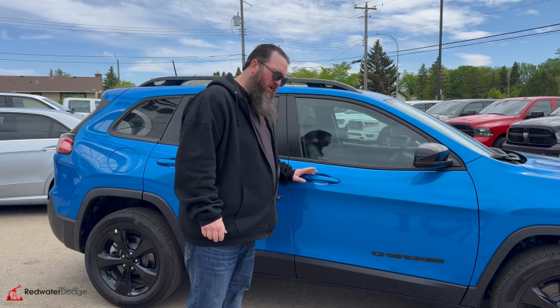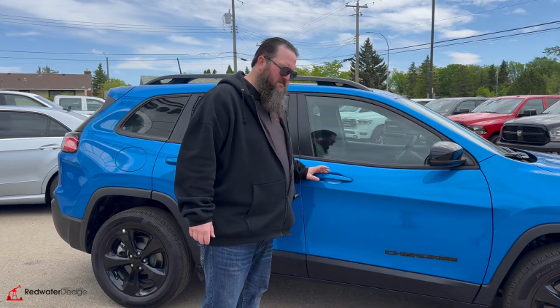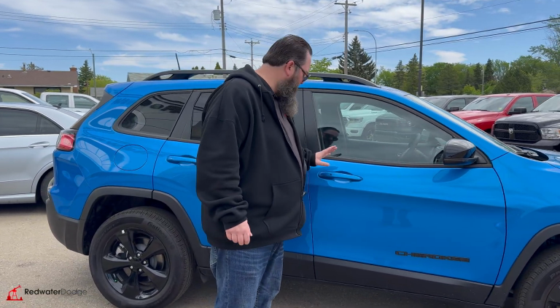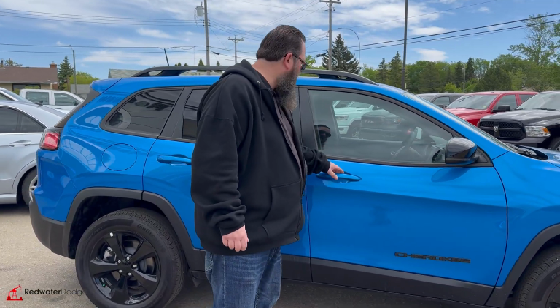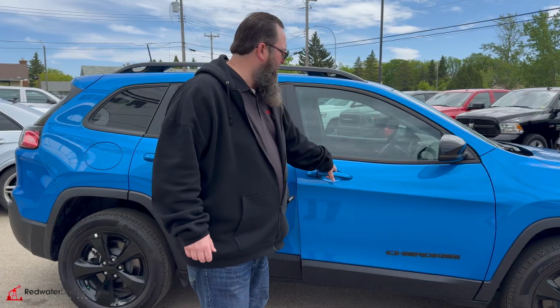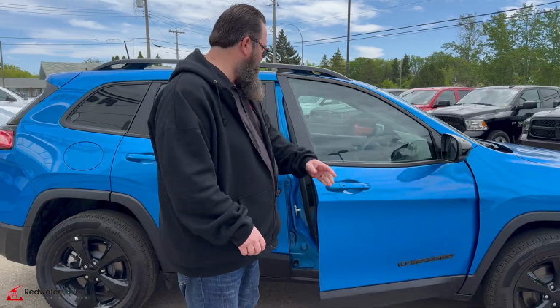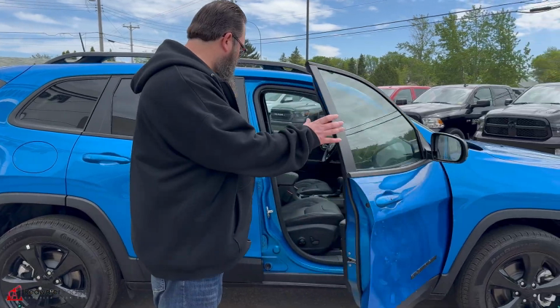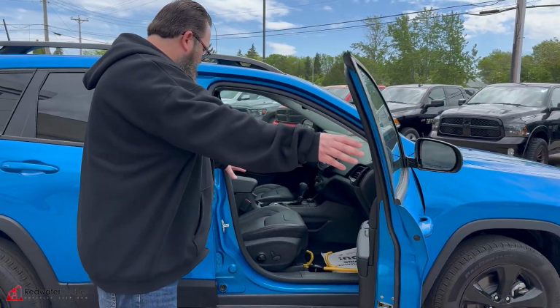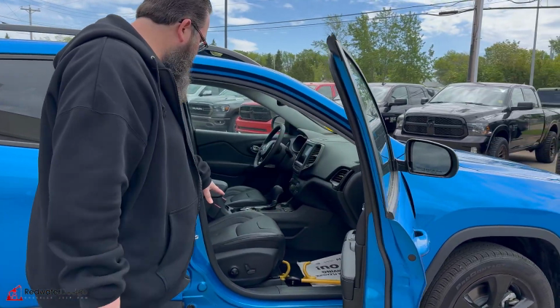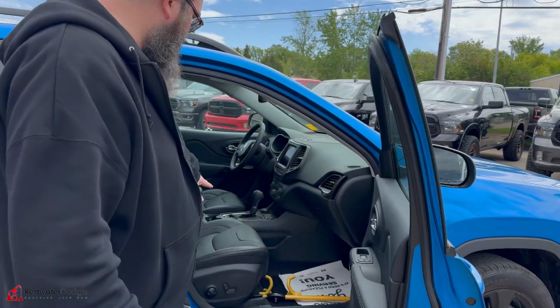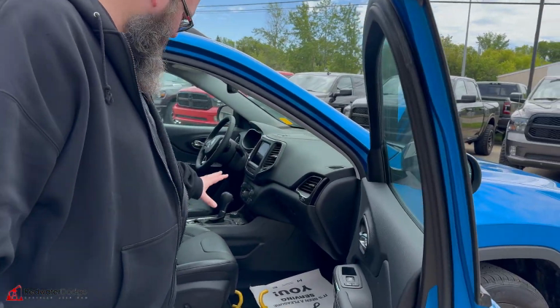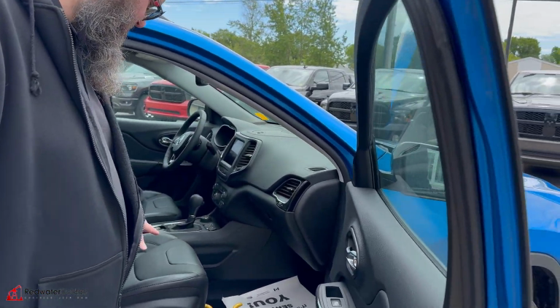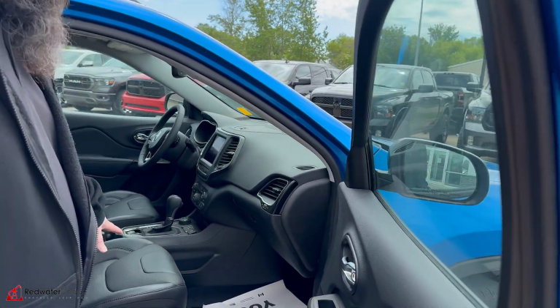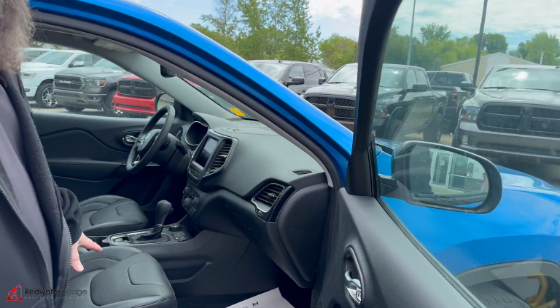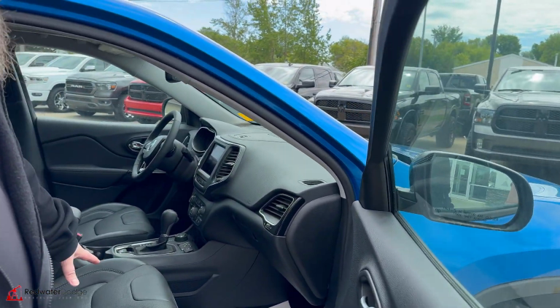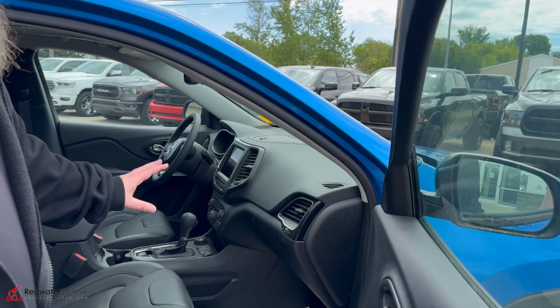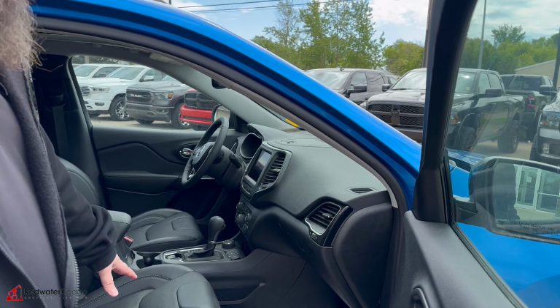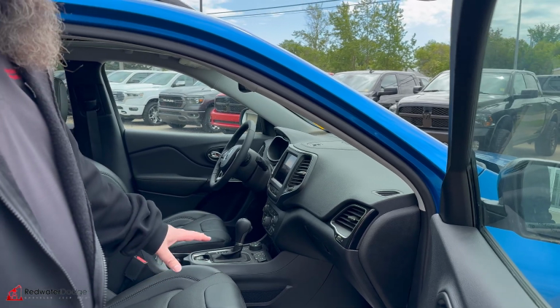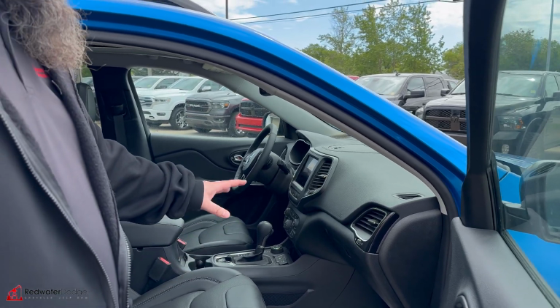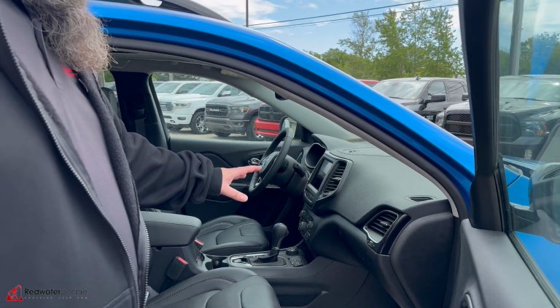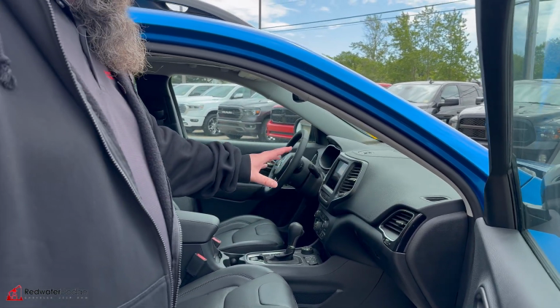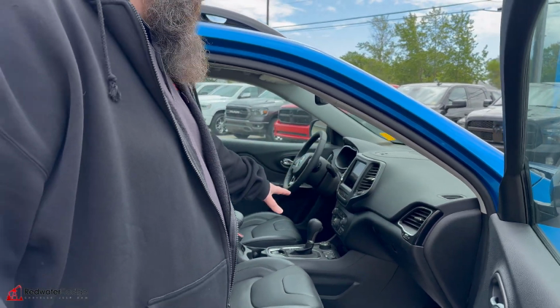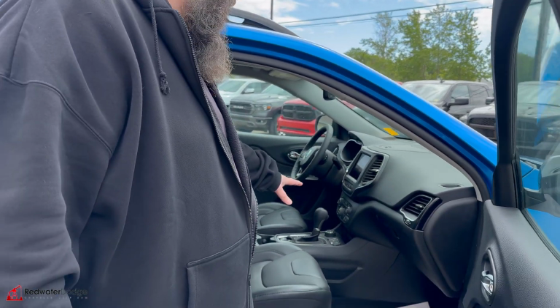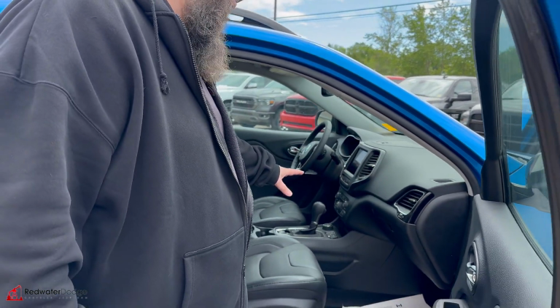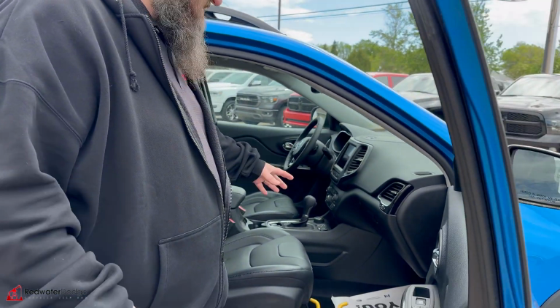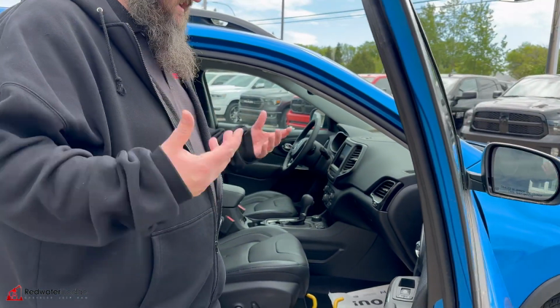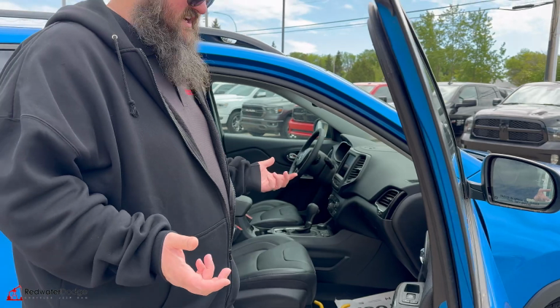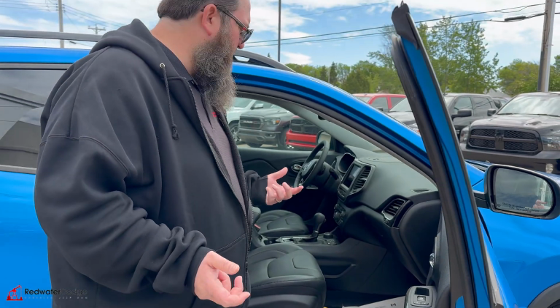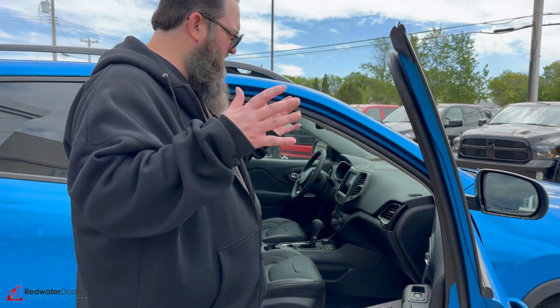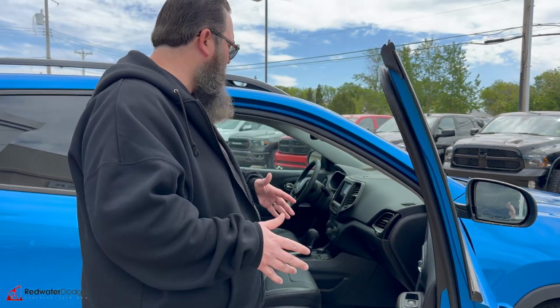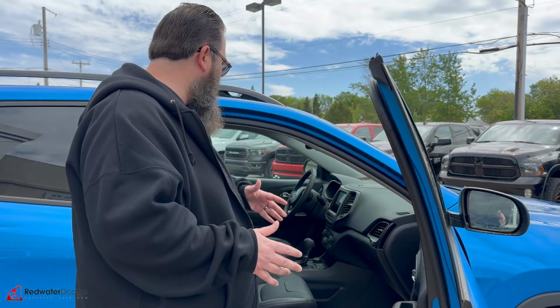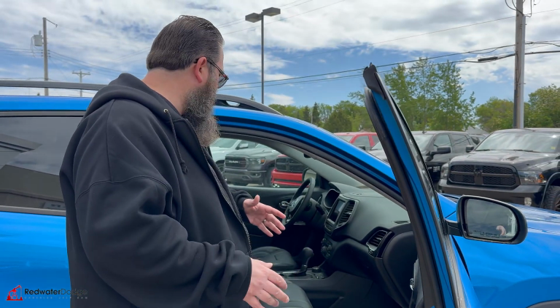Remote proximity entry with the color keyed handles. Power seat on the passenger side, and they're heated seats. You have the automatic off as well in this, so it works like a hybrid — shuts itself off when you get to a red light.